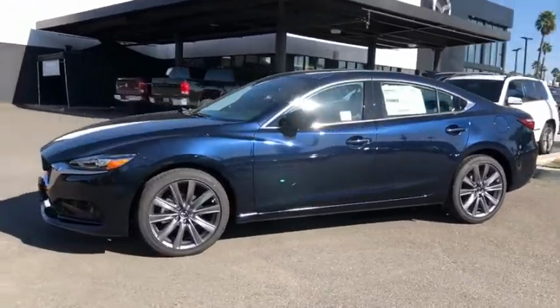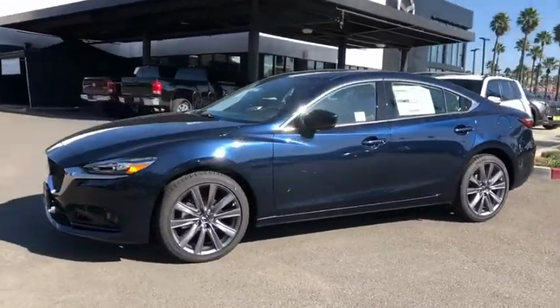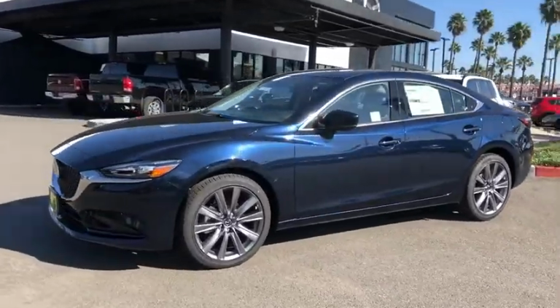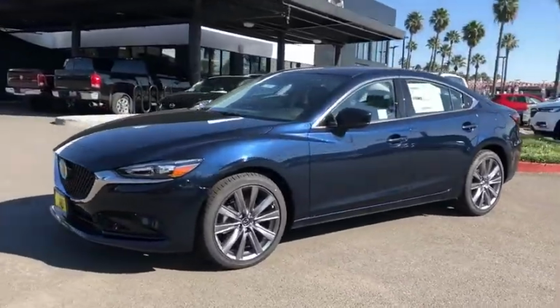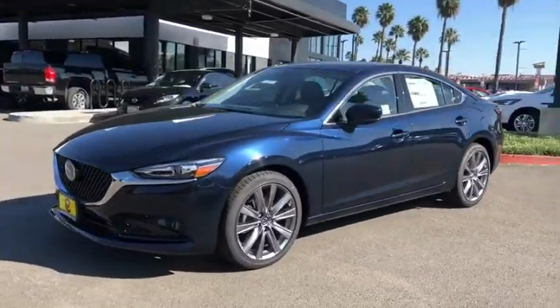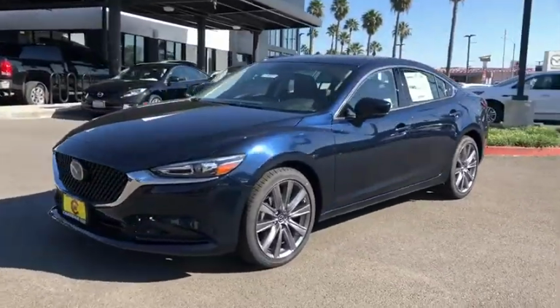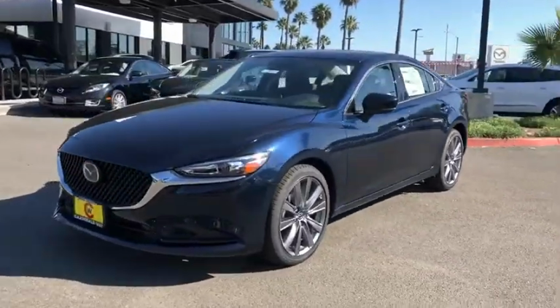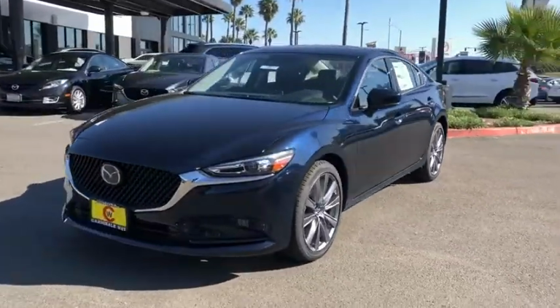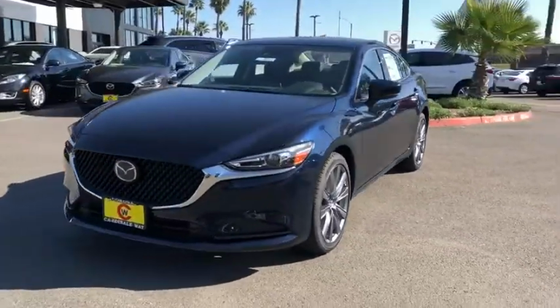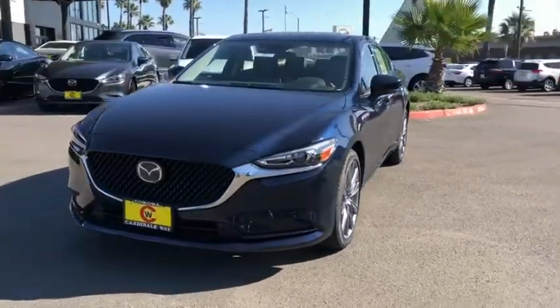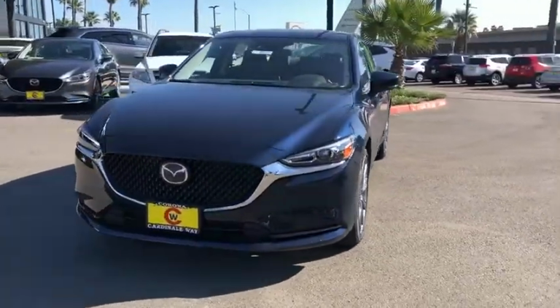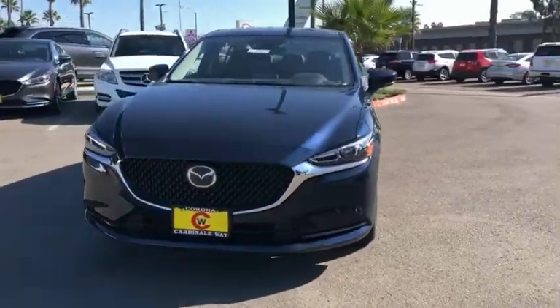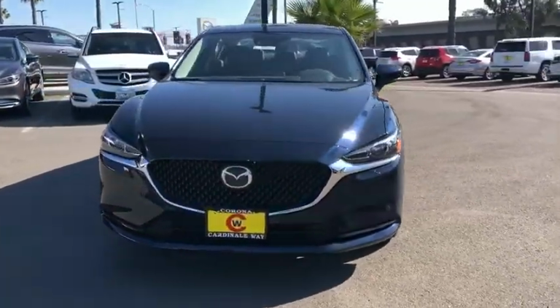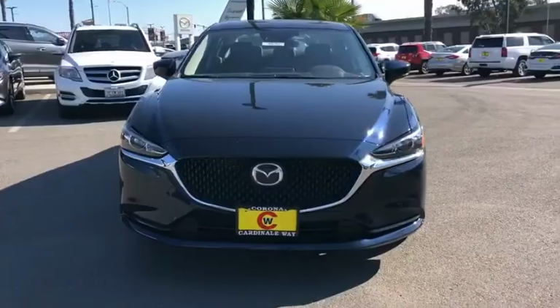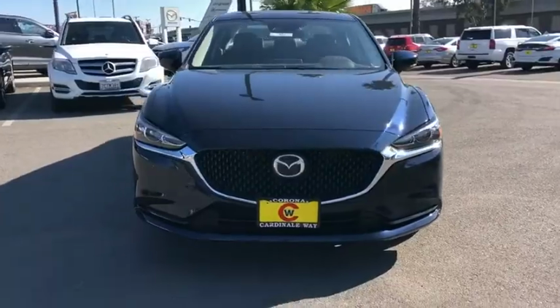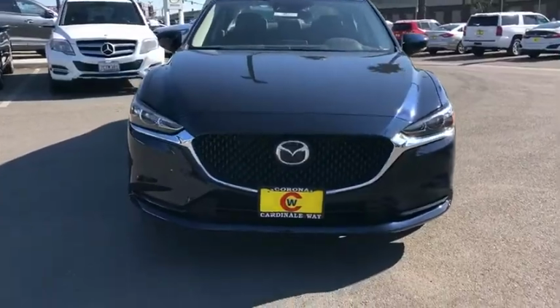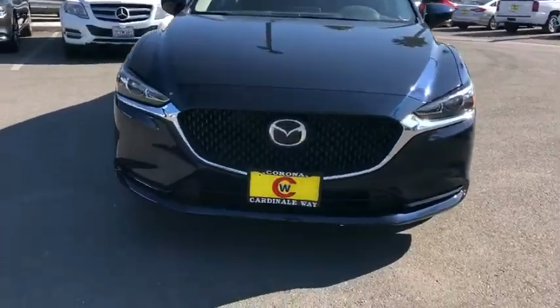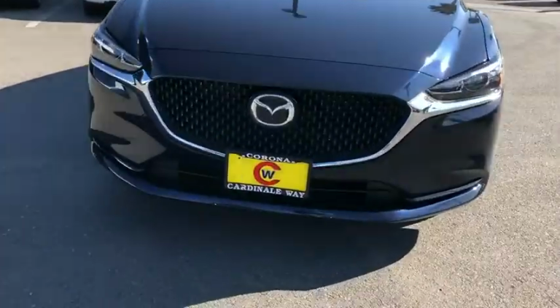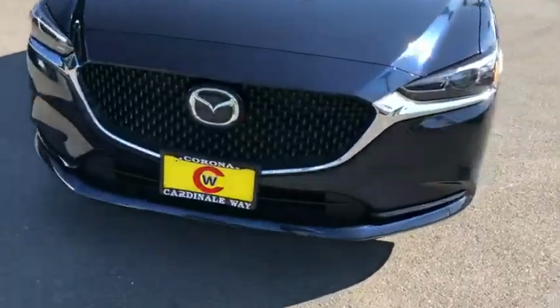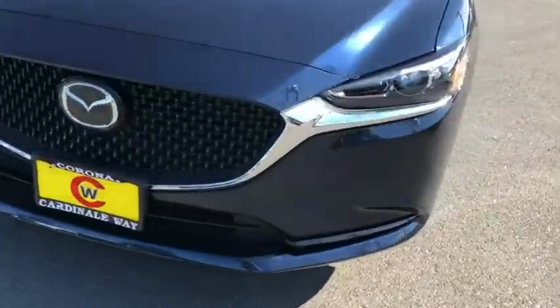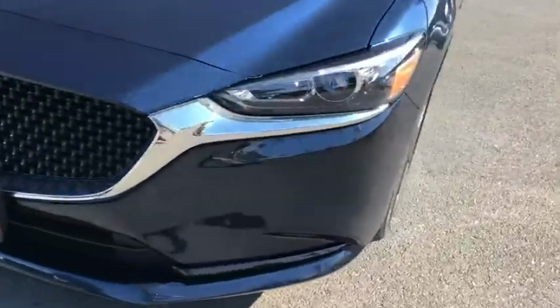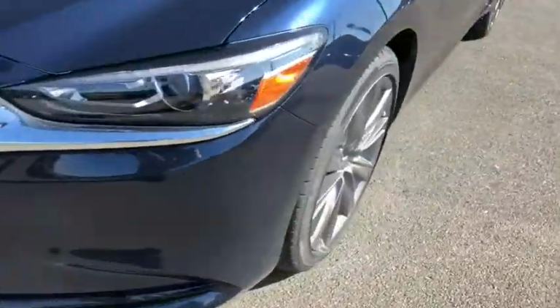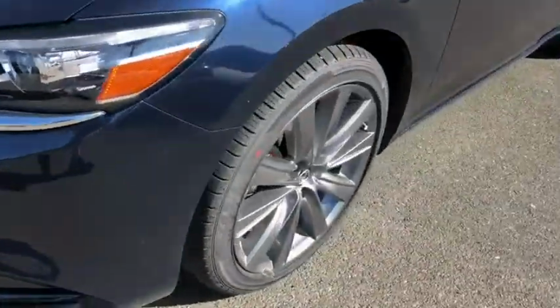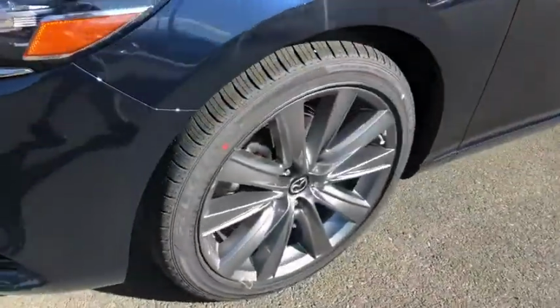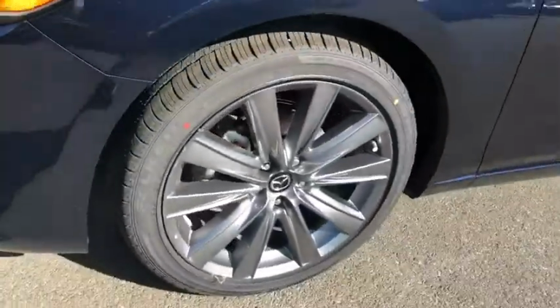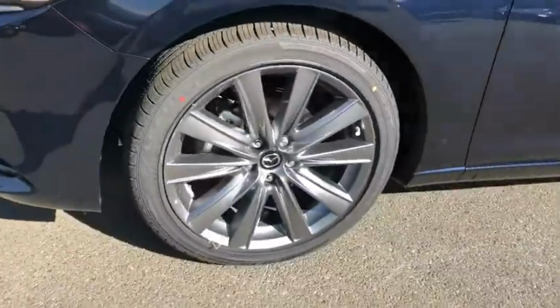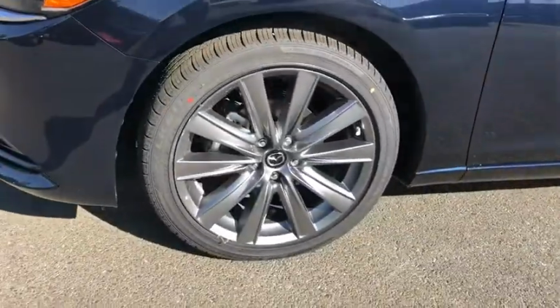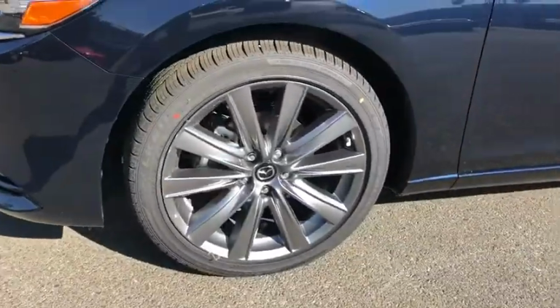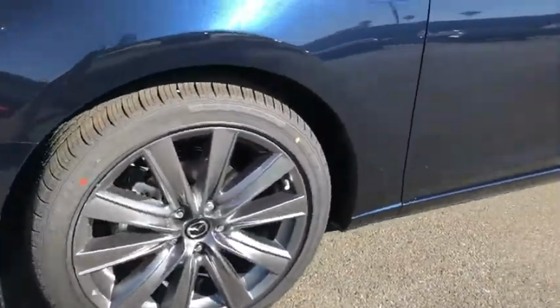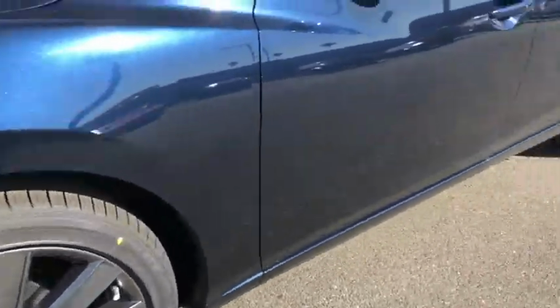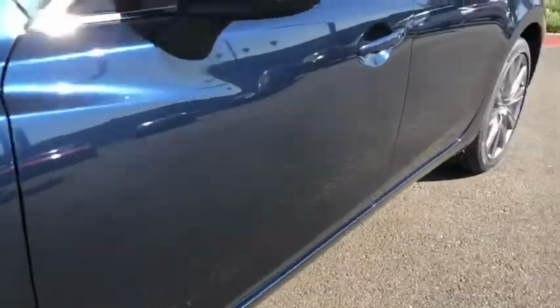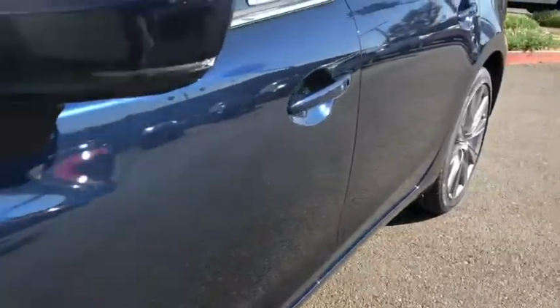This vehicle has less than 100 miles. Here are some of this vehicle's great options: traction control, dual airbags, power steering, and four-wheel disc brakes.